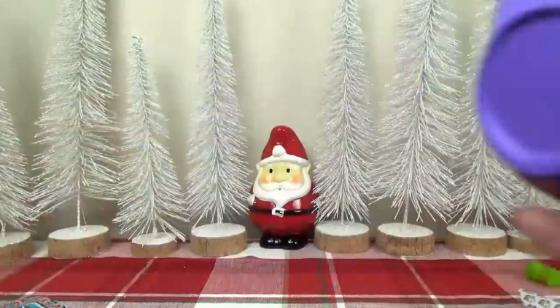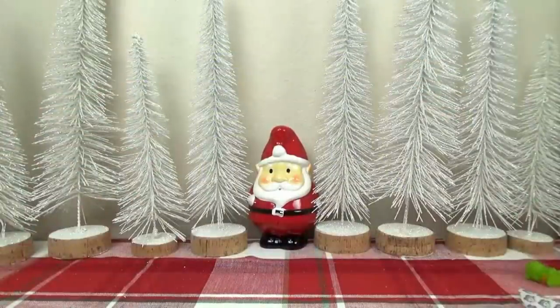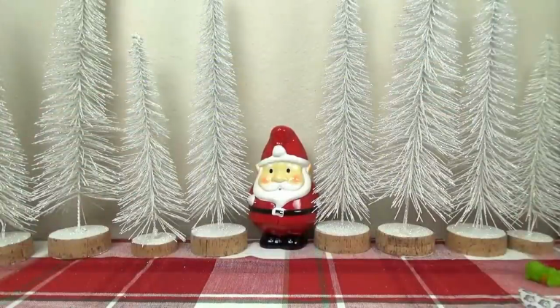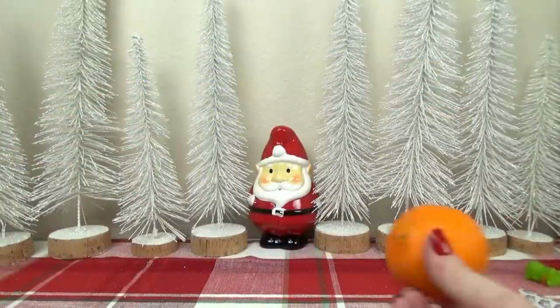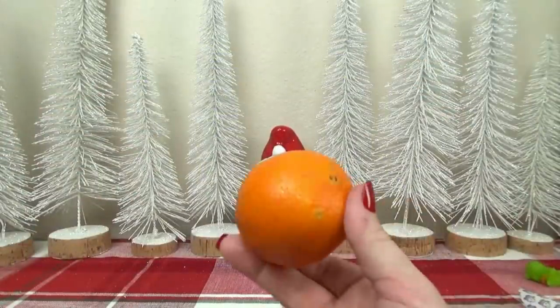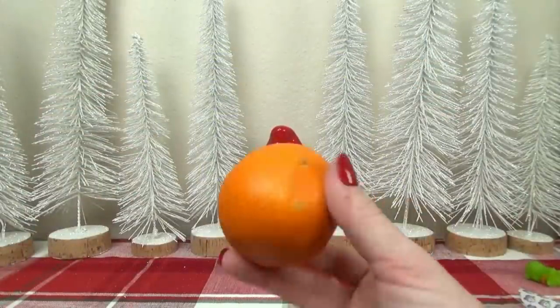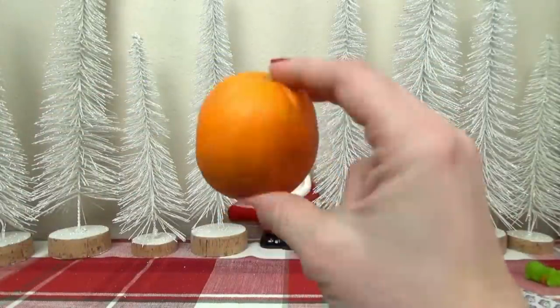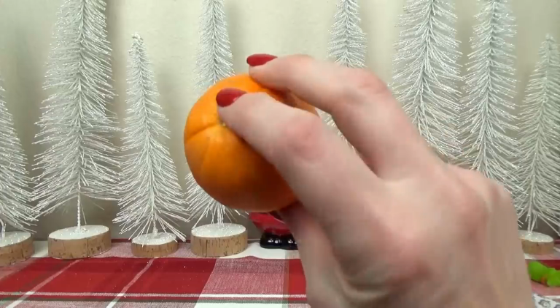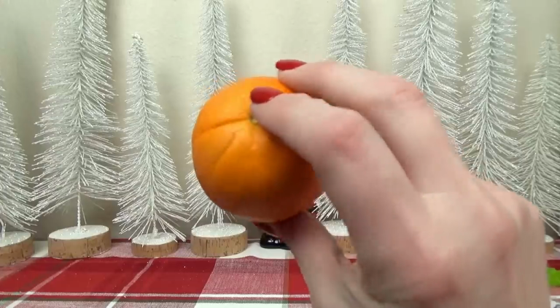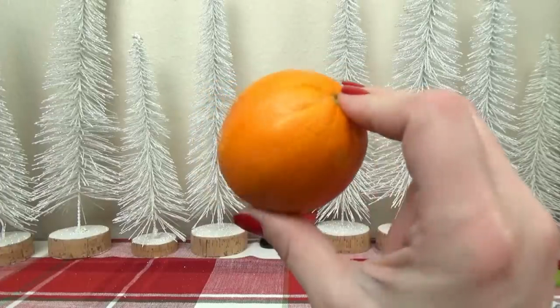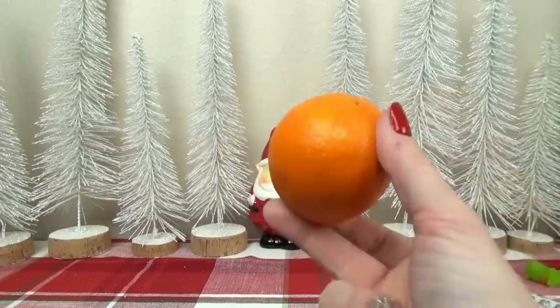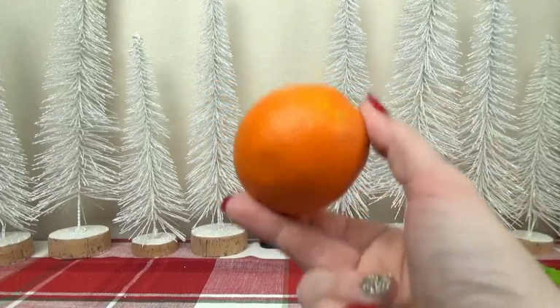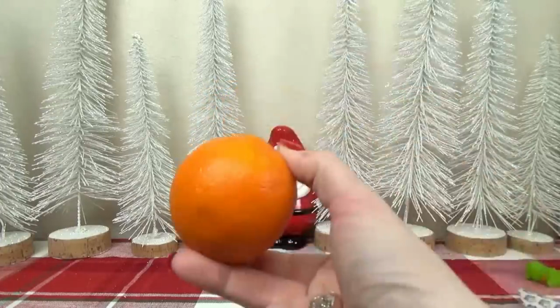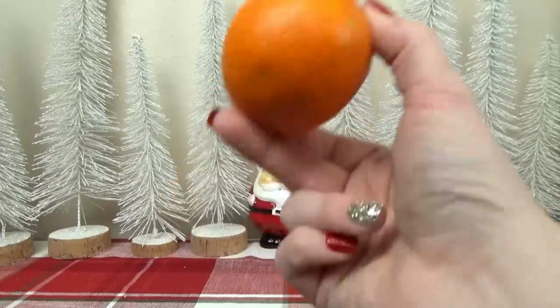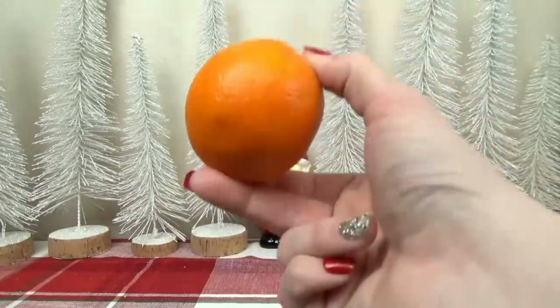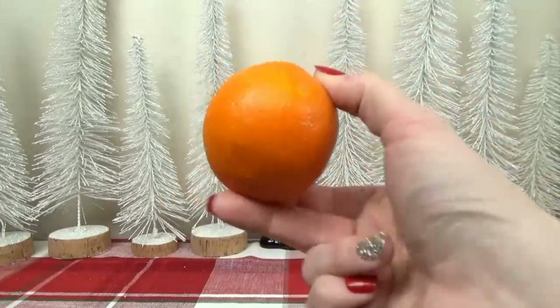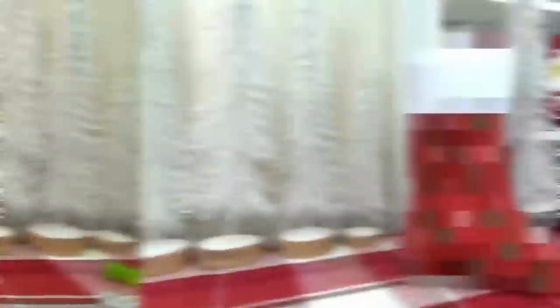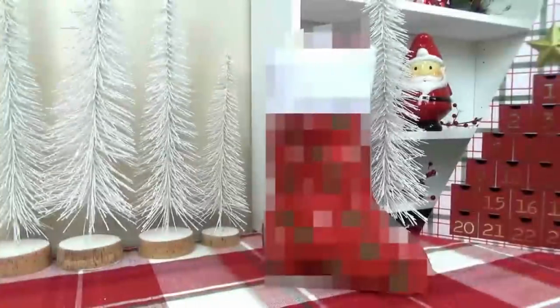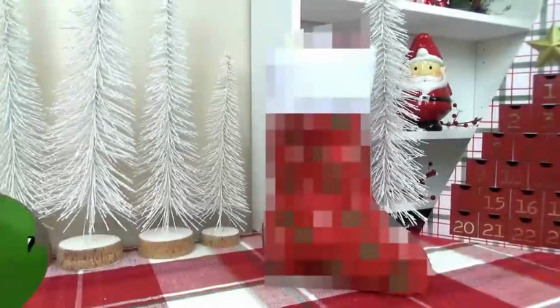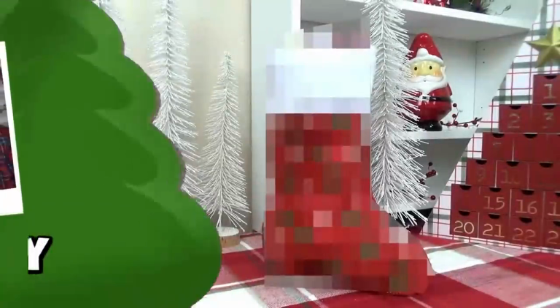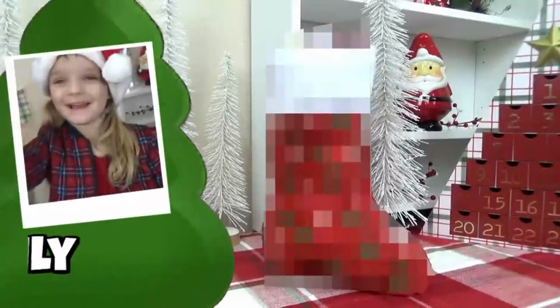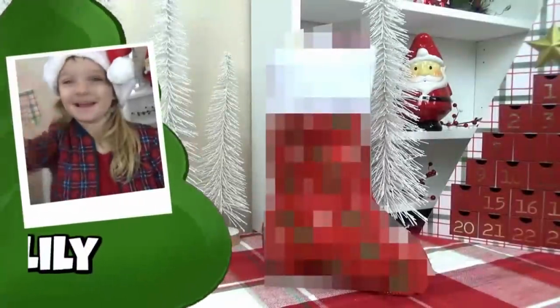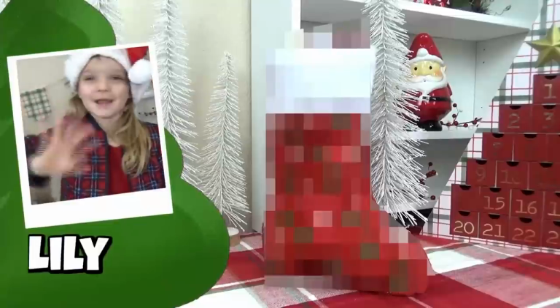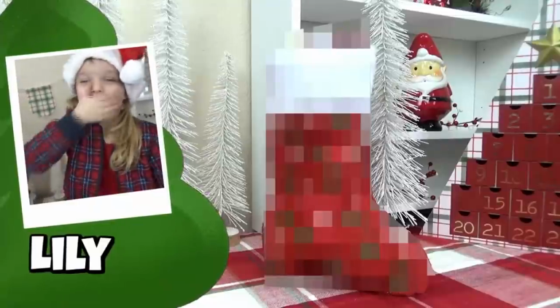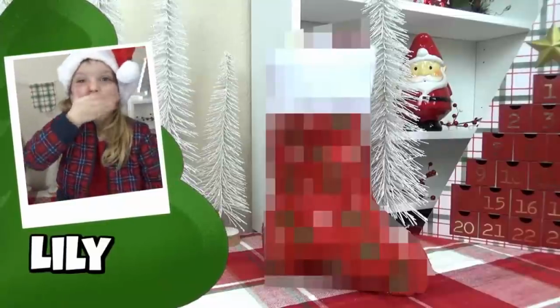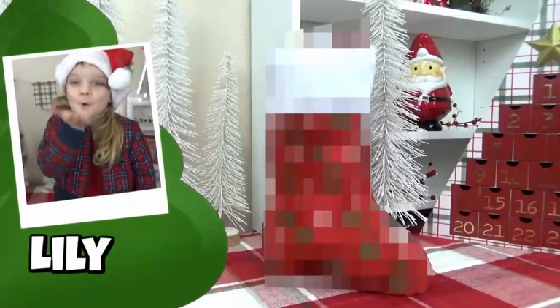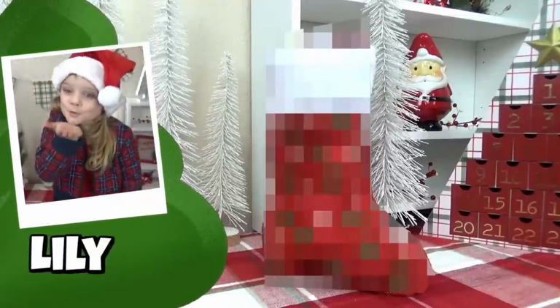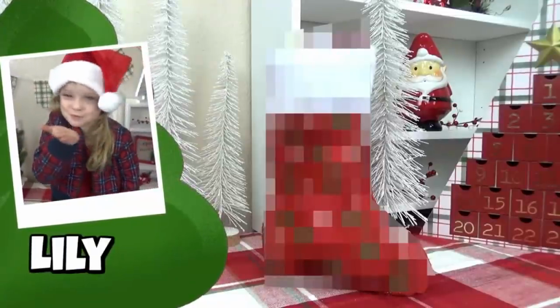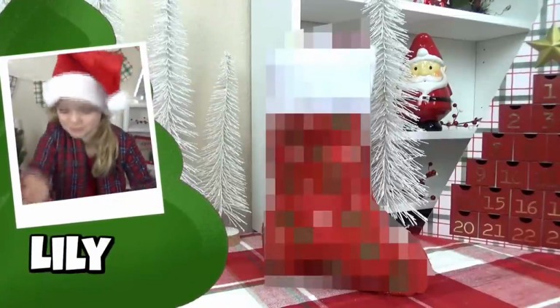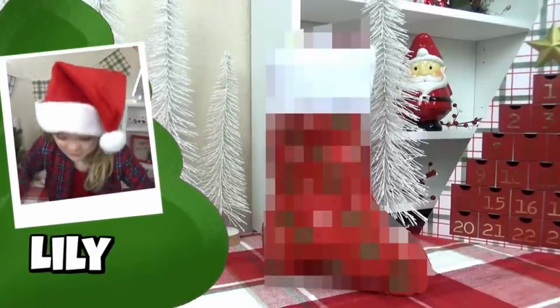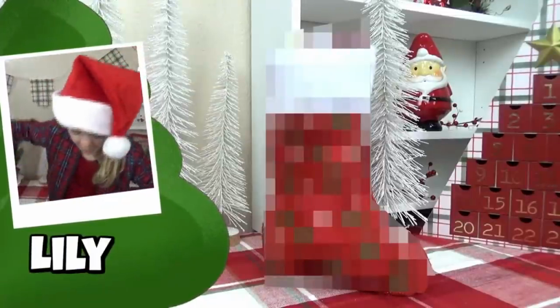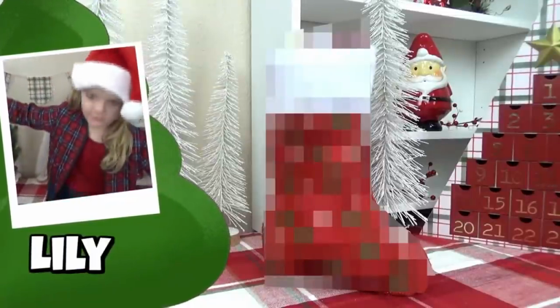And of course, Jackson would also expect to find an orange in his stocking. Moving right along to some stocking stuffer ideas for Miss Lily's age — she's just turned five.